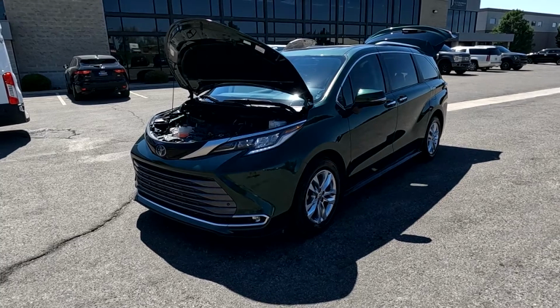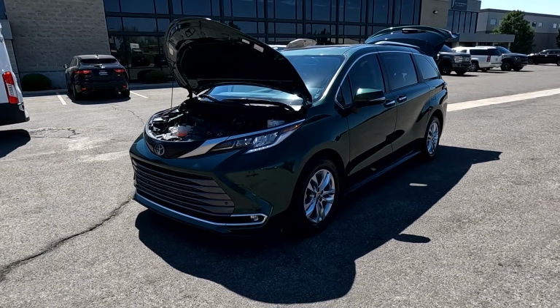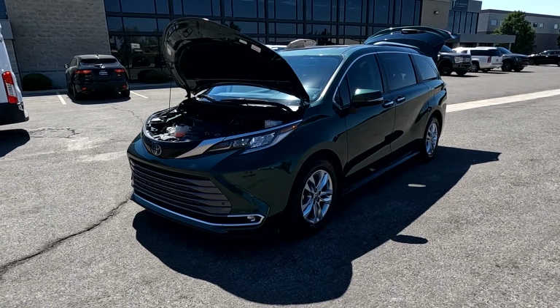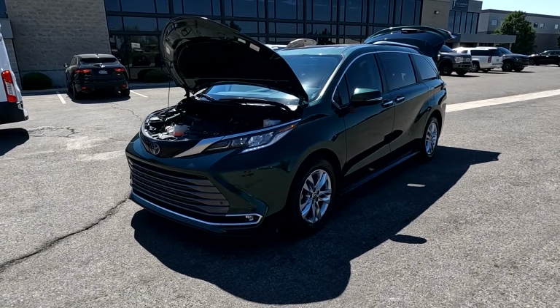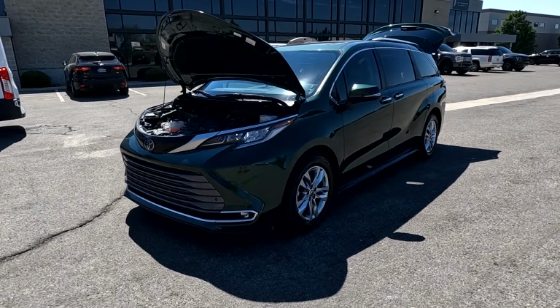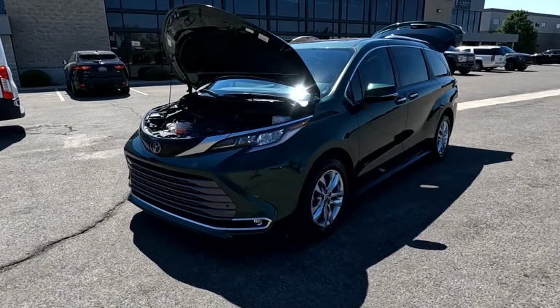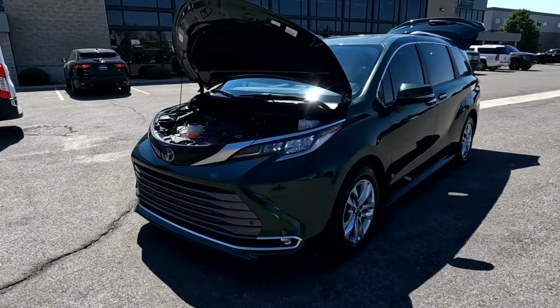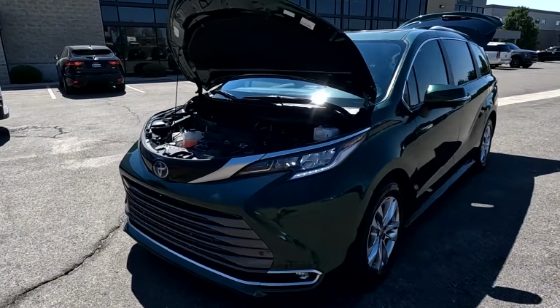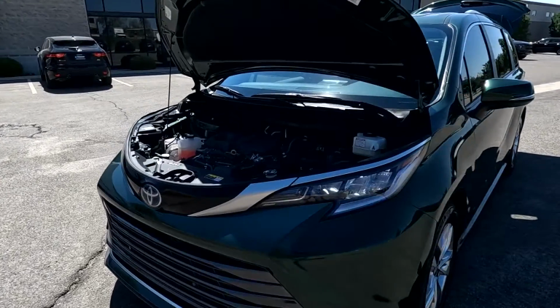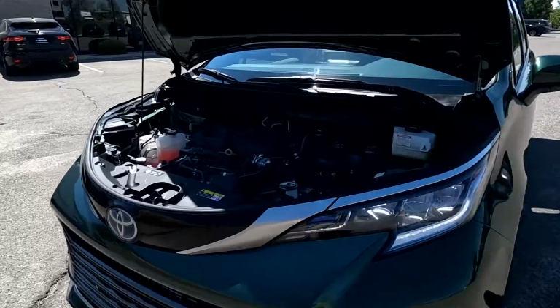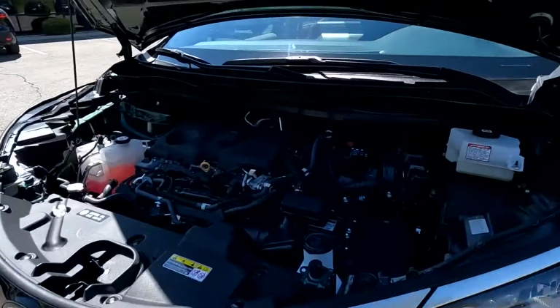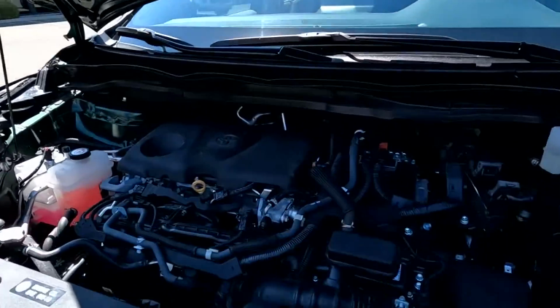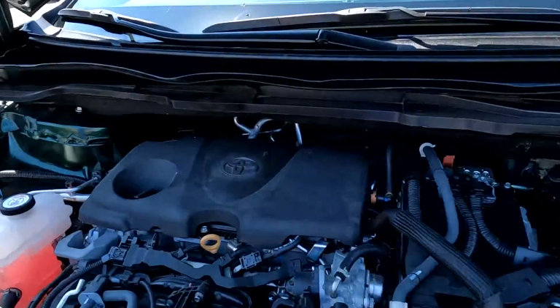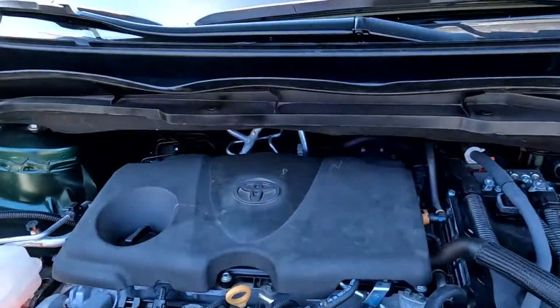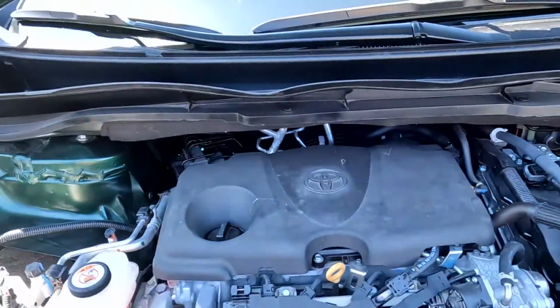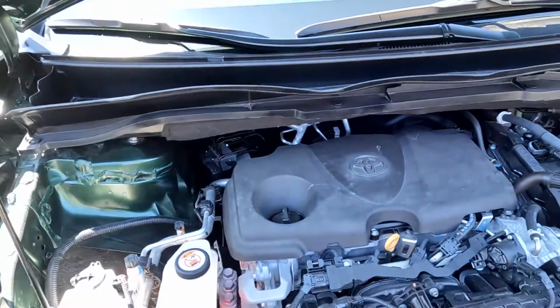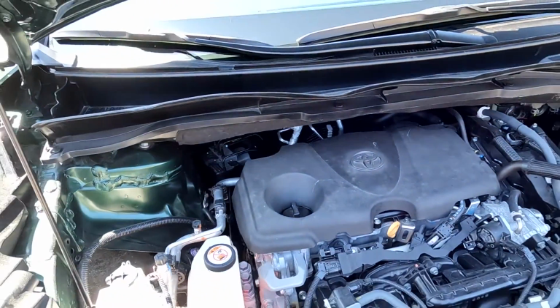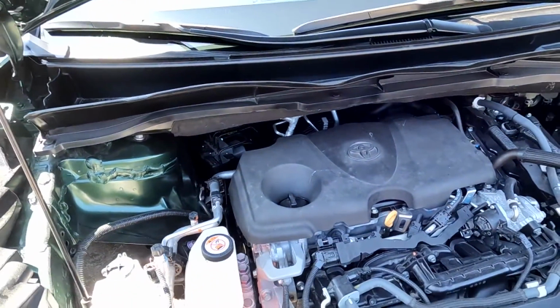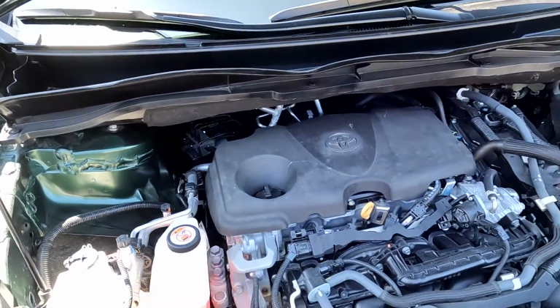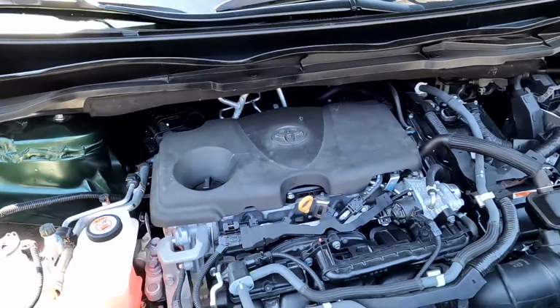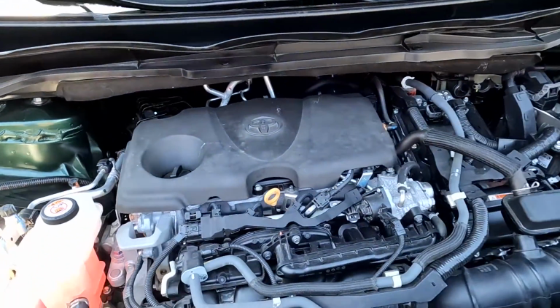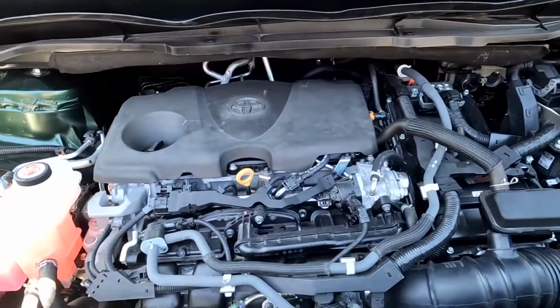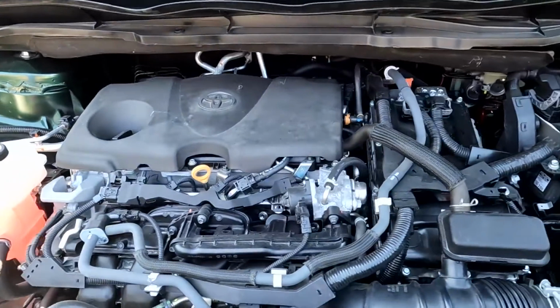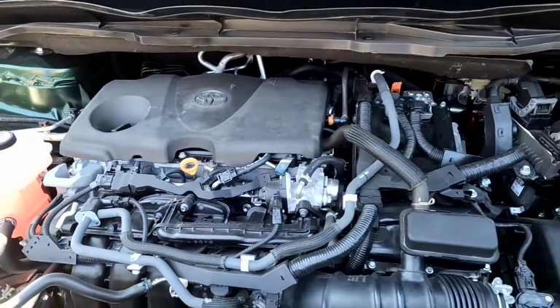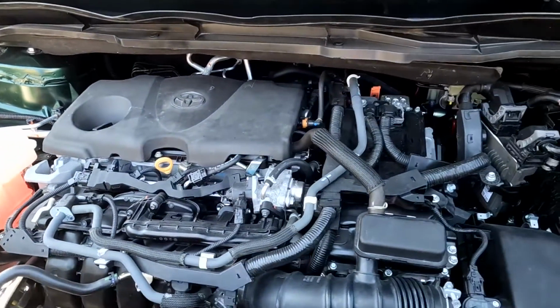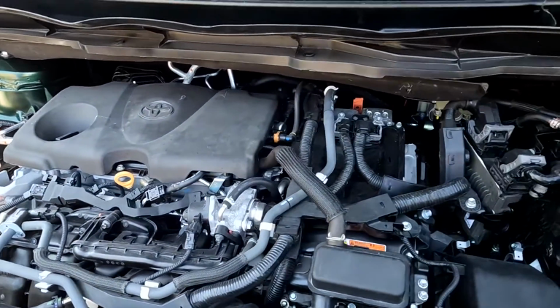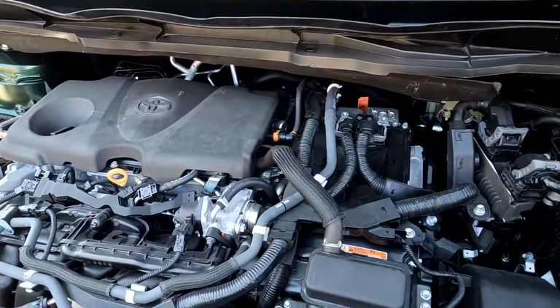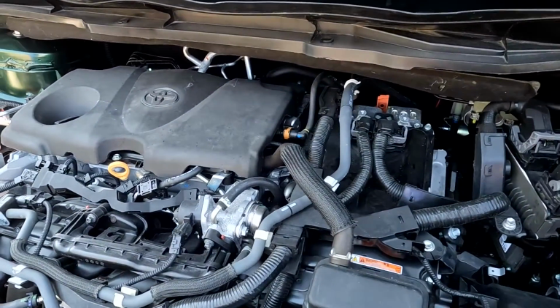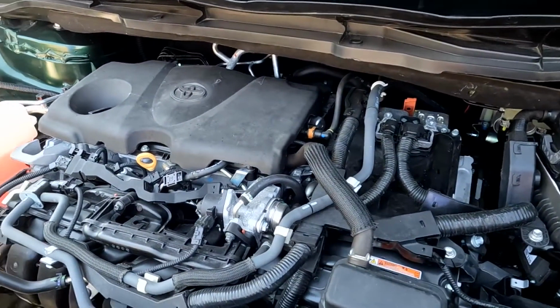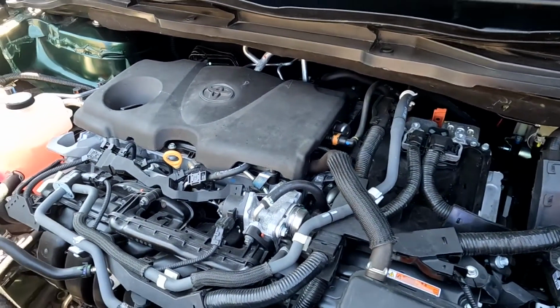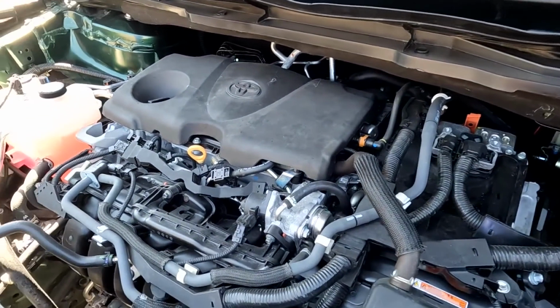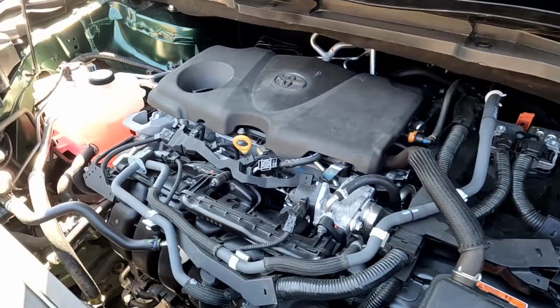Hello everyone, today we have a 2022 Toyota Sienna Platinum, and that is one of the quietest sounding engines I've ever heard.